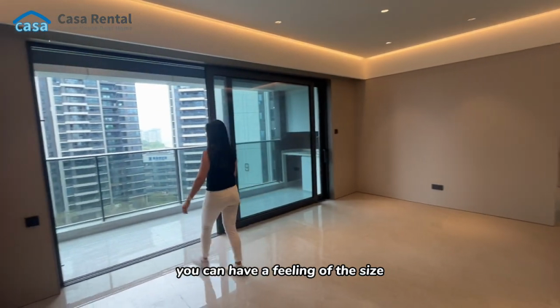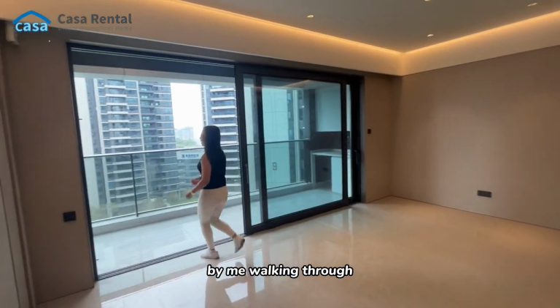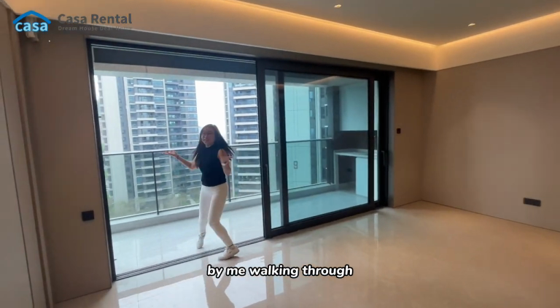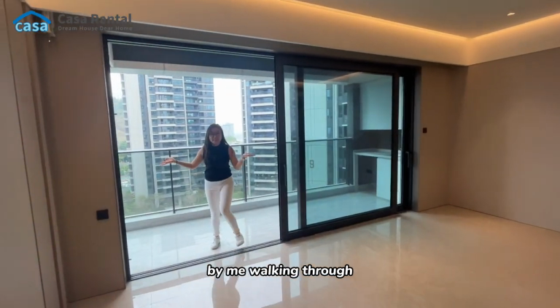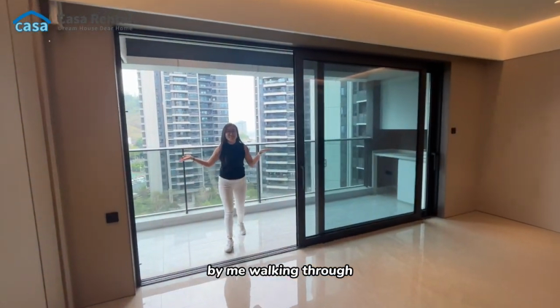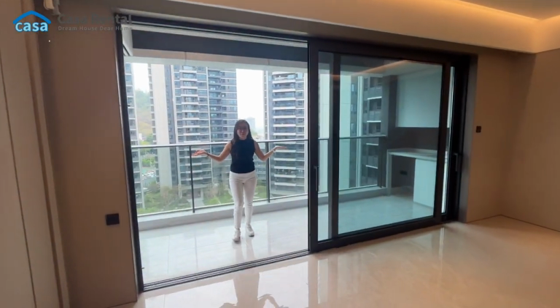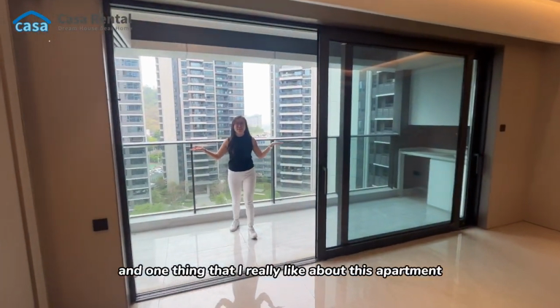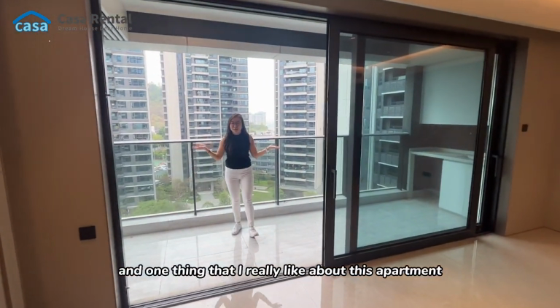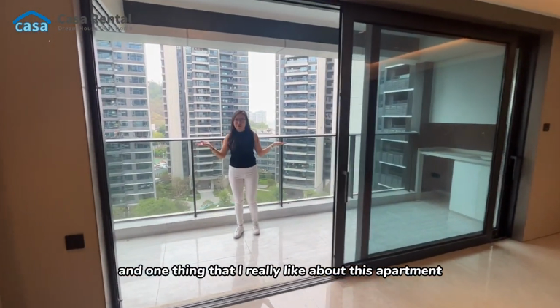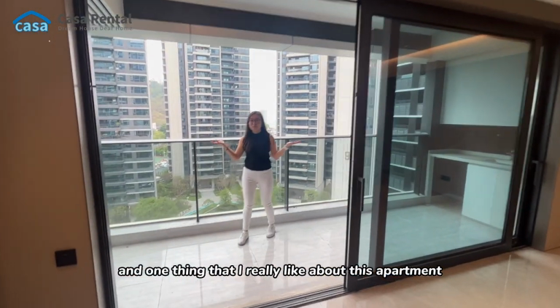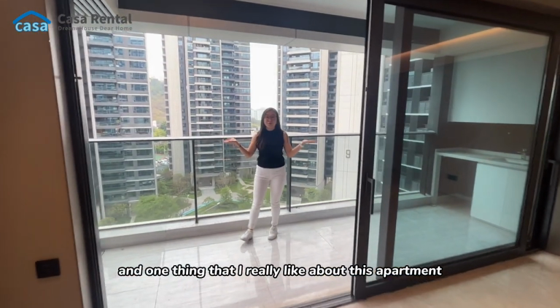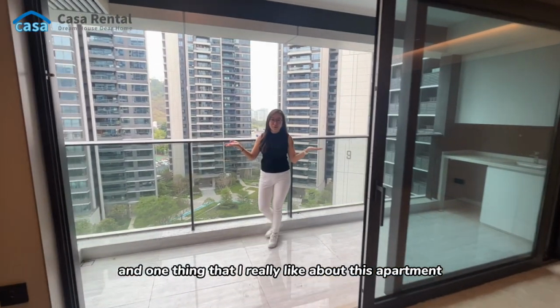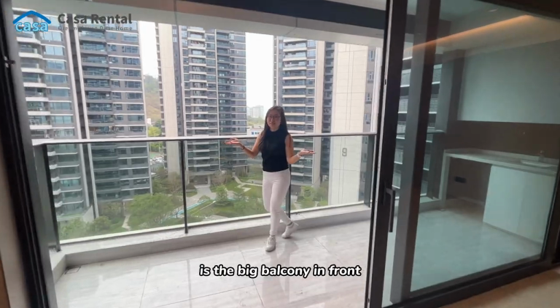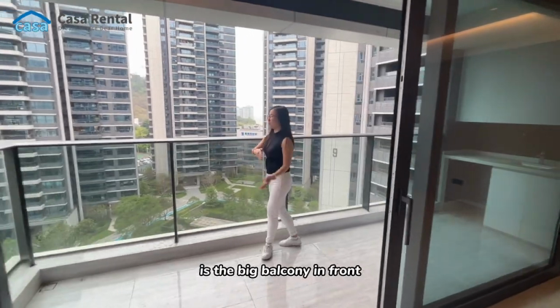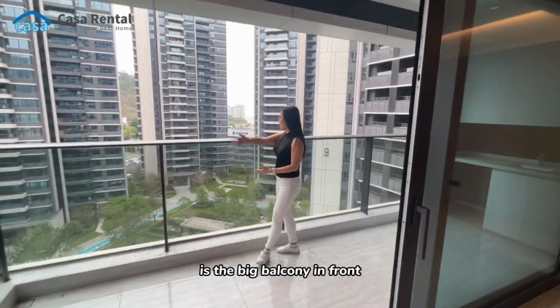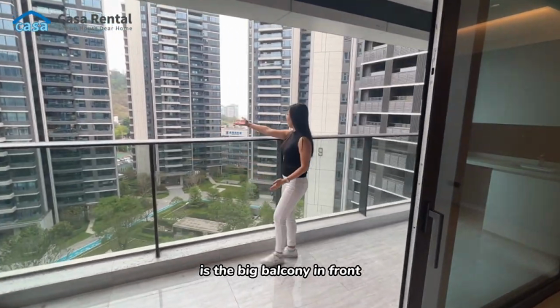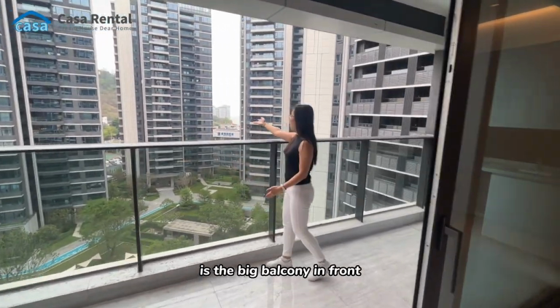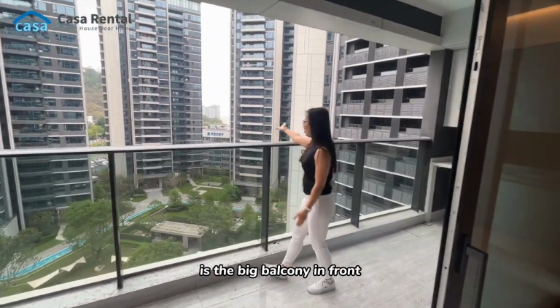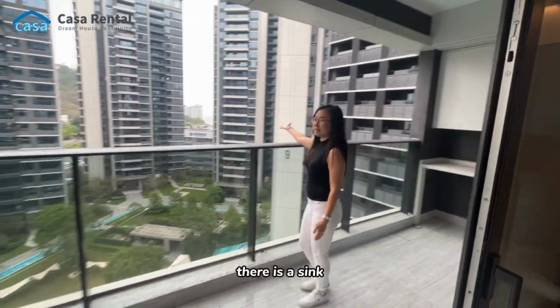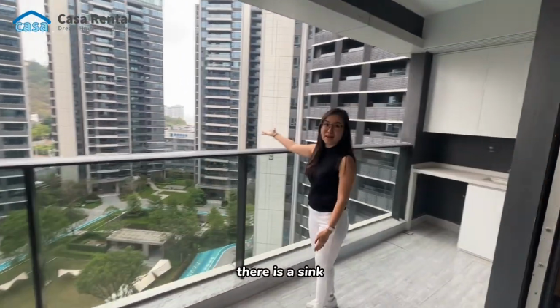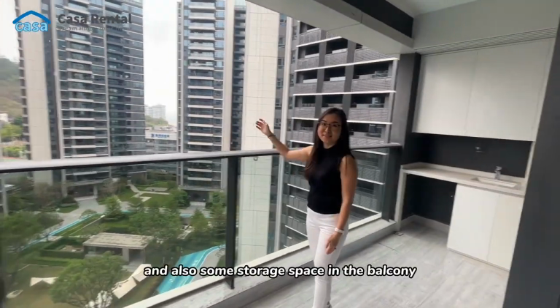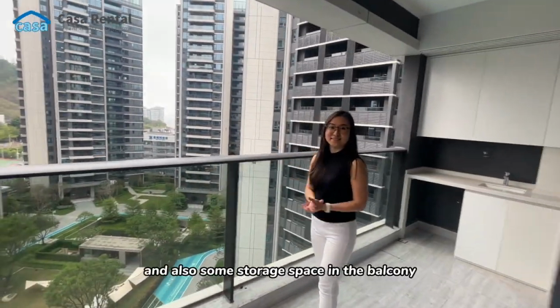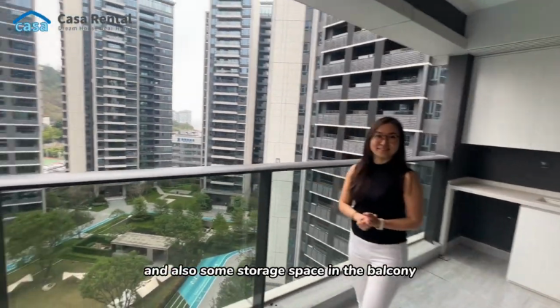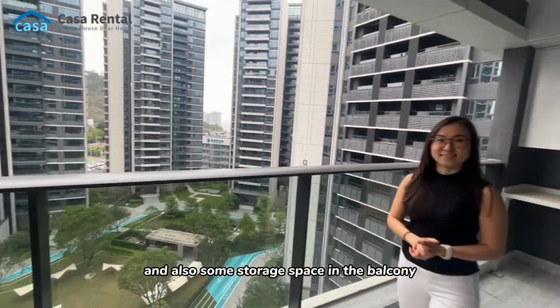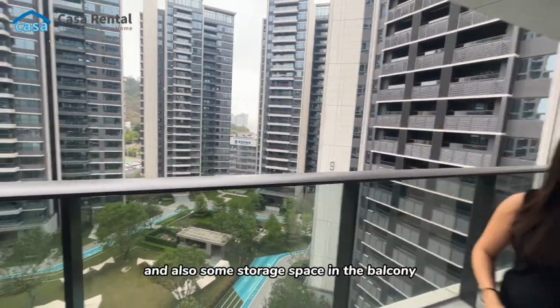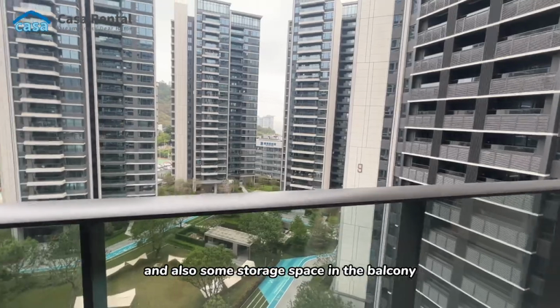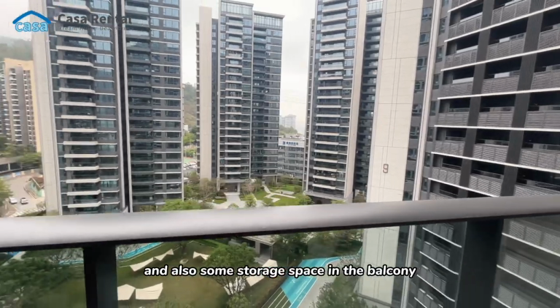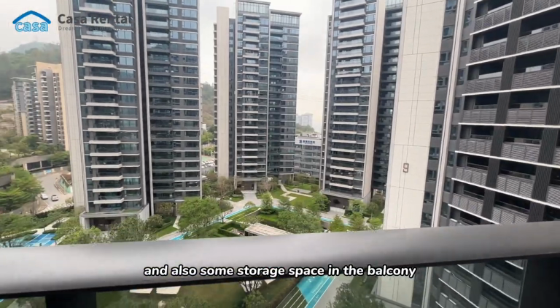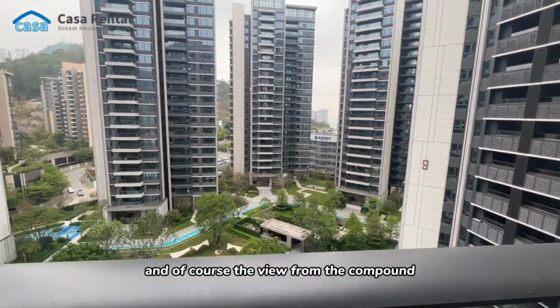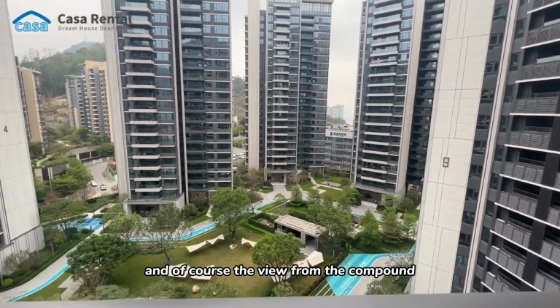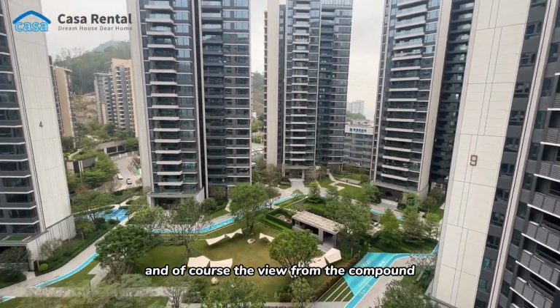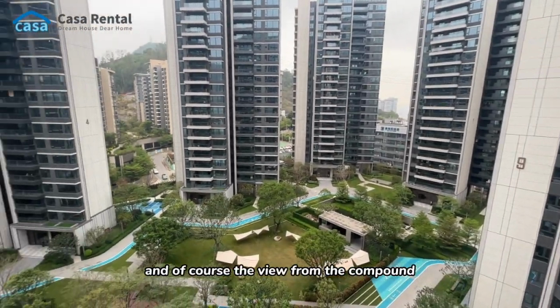One thing I really like about this apartment is the big balcony. In front there is a sink and also some storage space in the balcony, and of course there's a nice view of the compound.